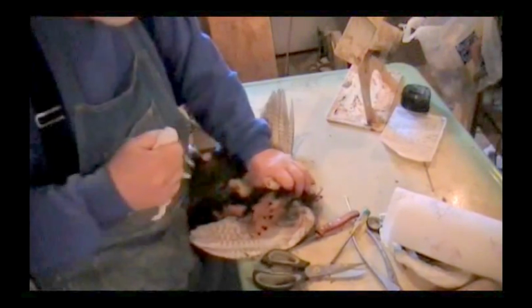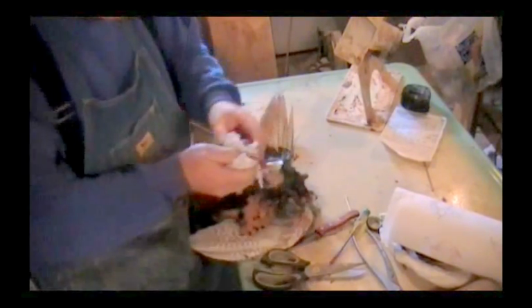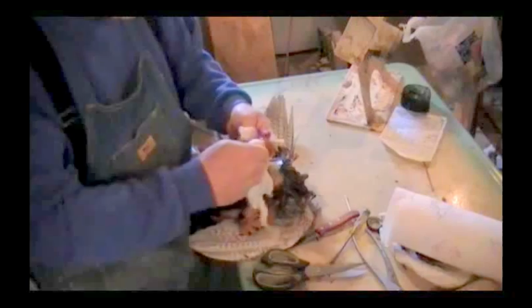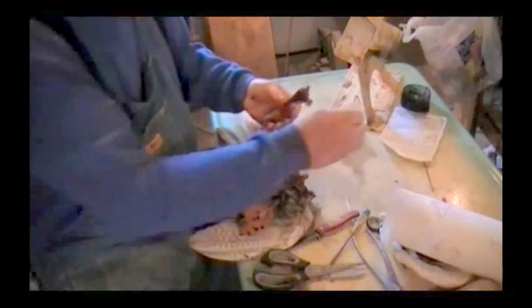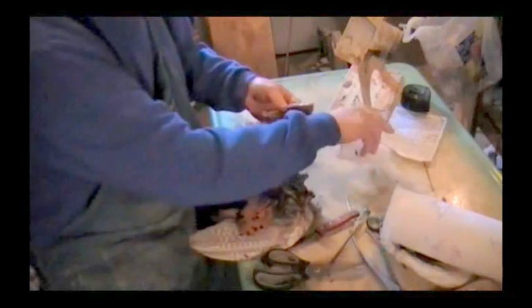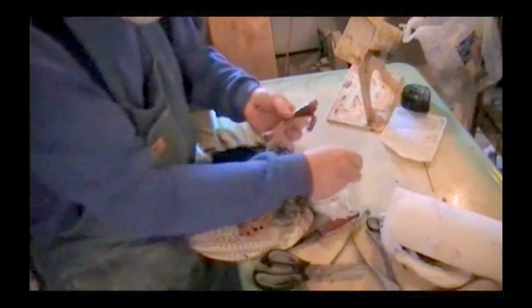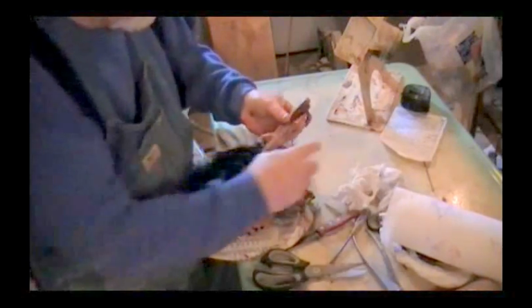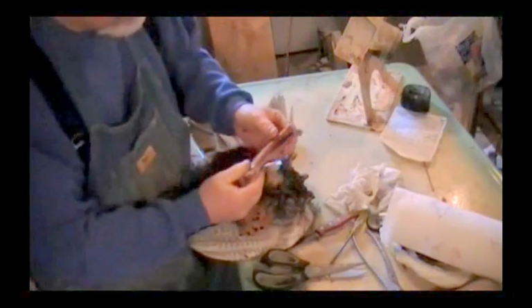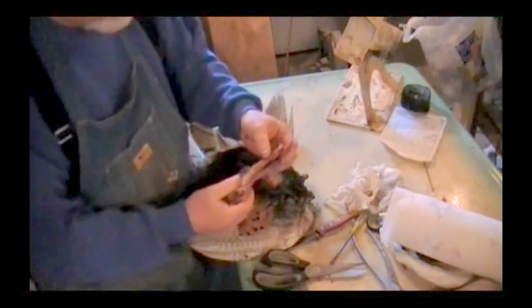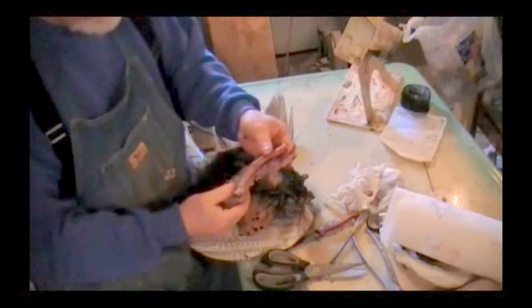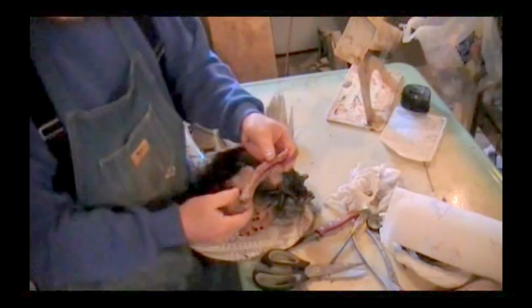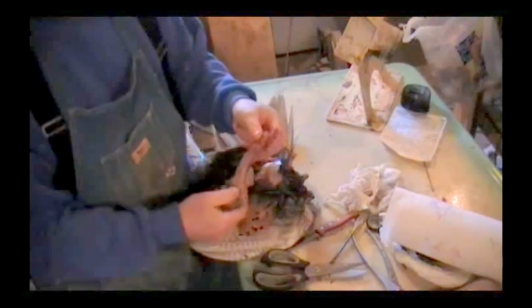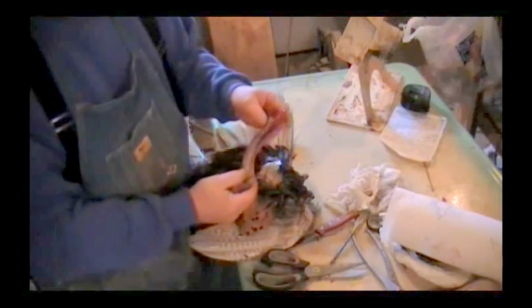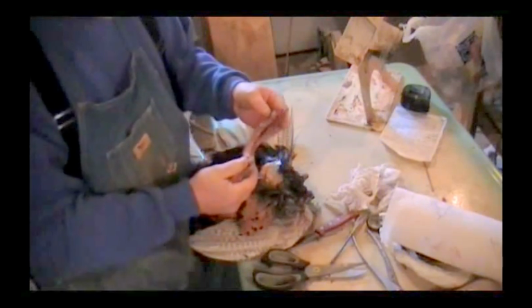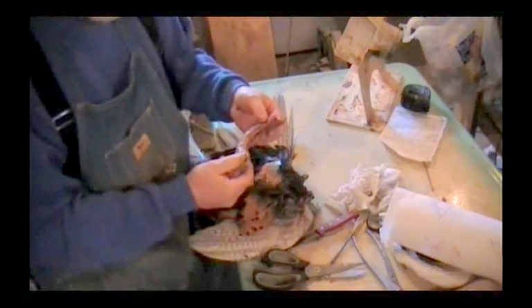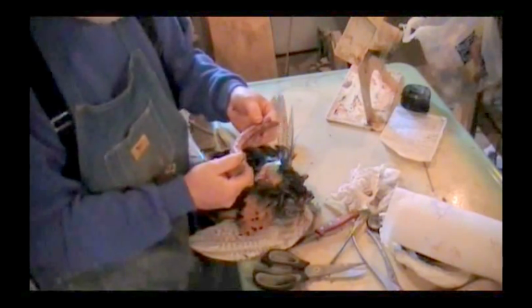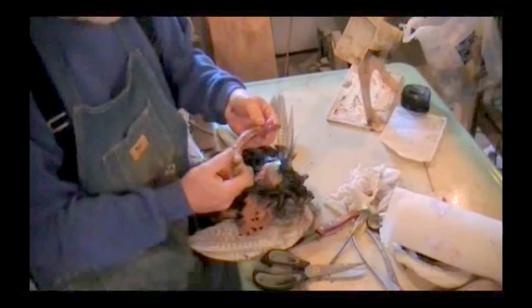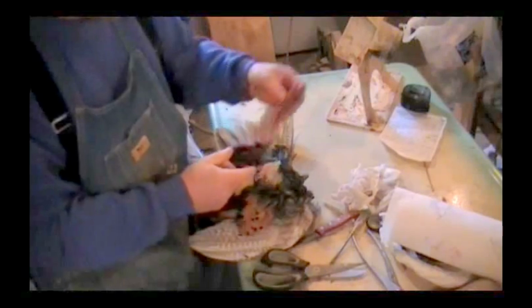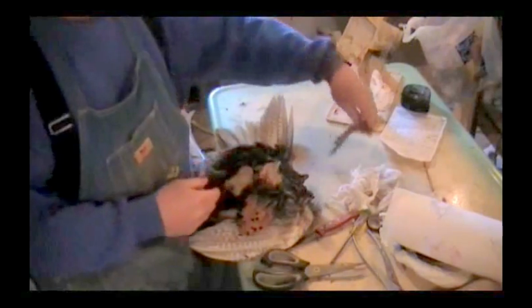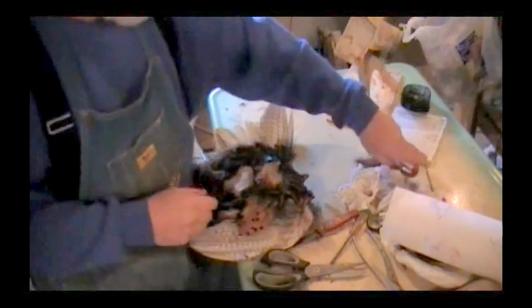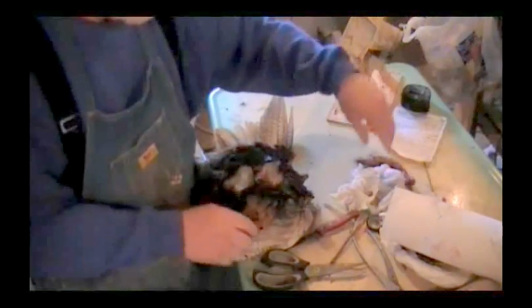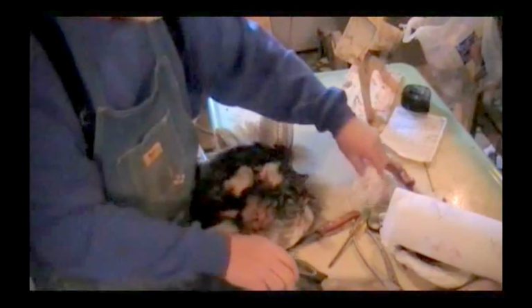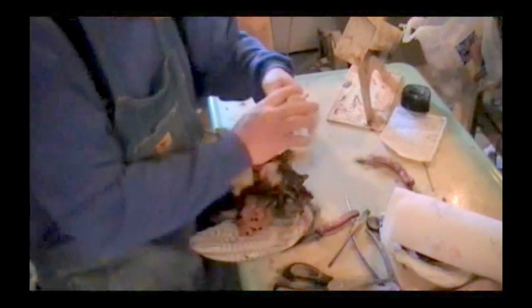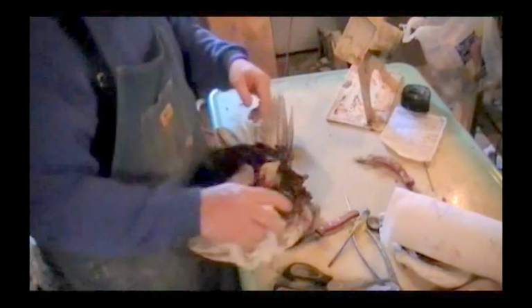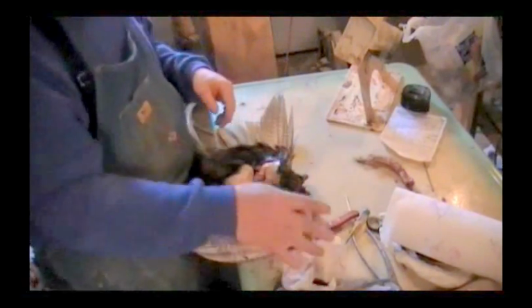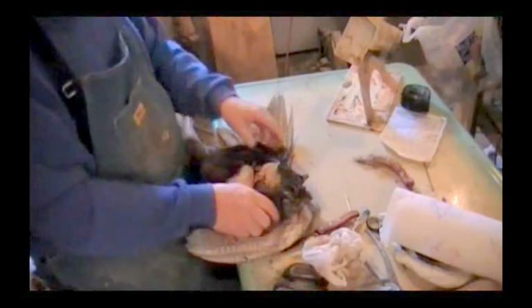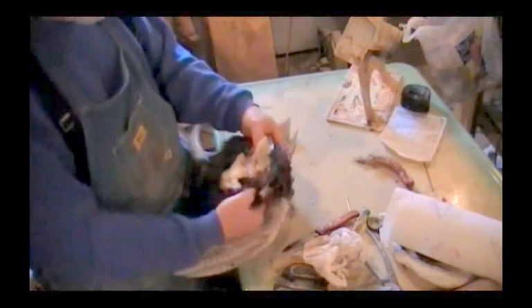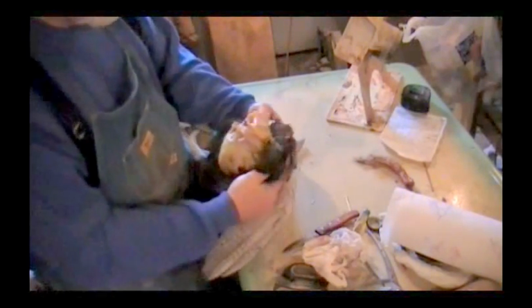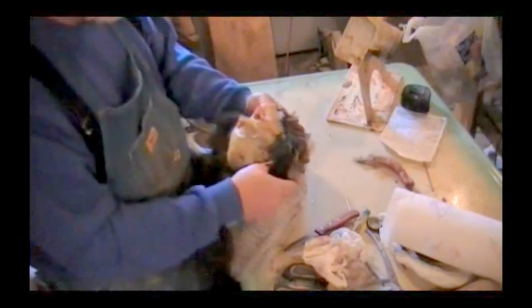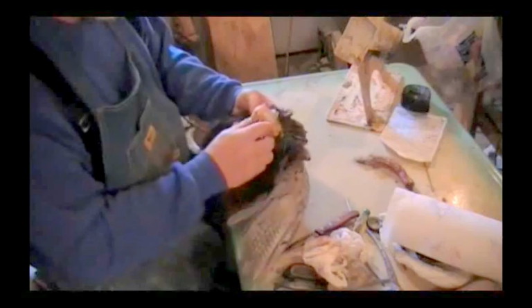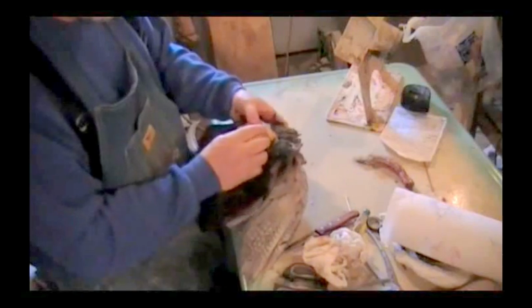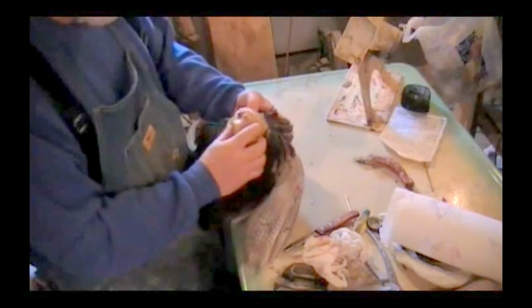There we go. Now we've got that neck. Now what we'll do is we'll save this neck so we can measure it. And we'll get a piece of foam material, neck material, and do that. We'll have our neck material, we'll have the right length.